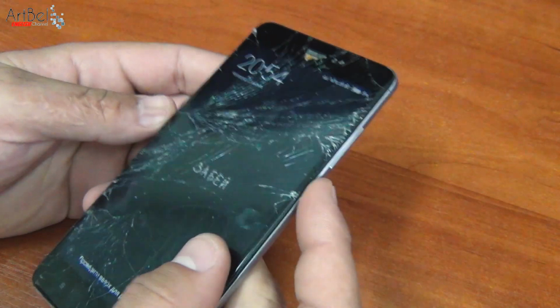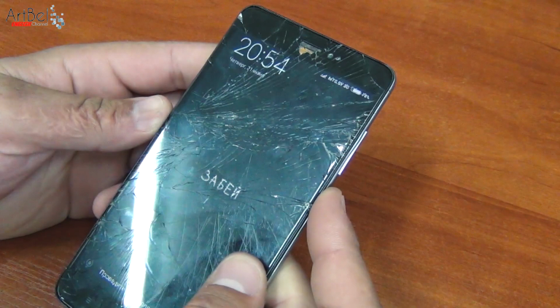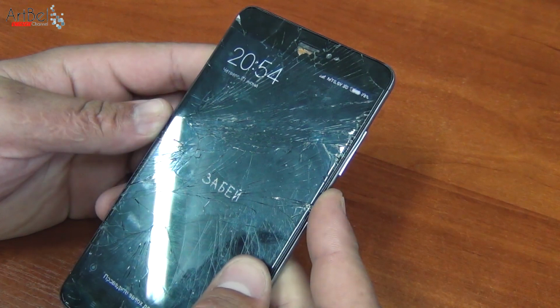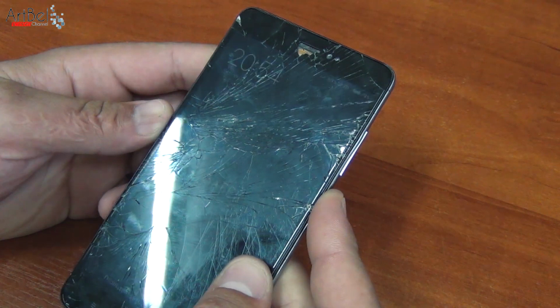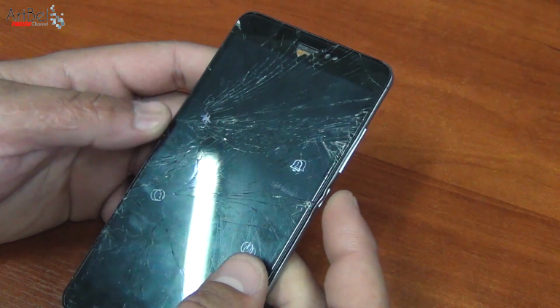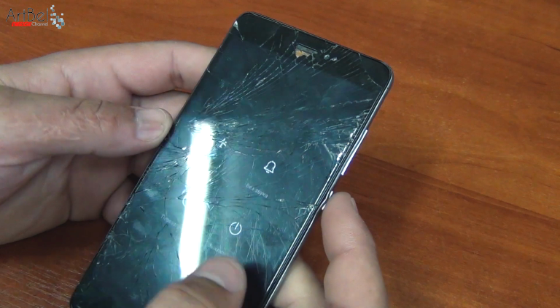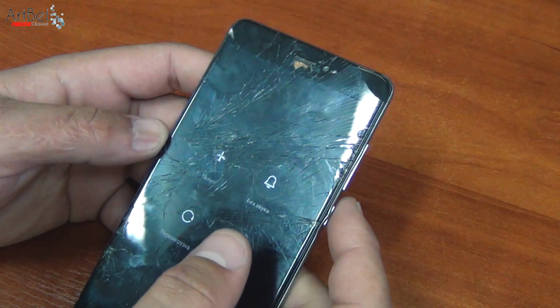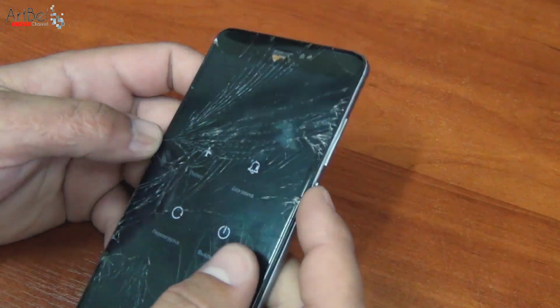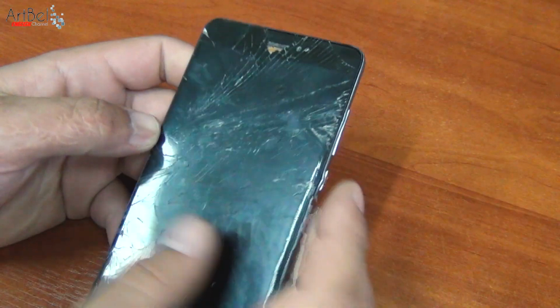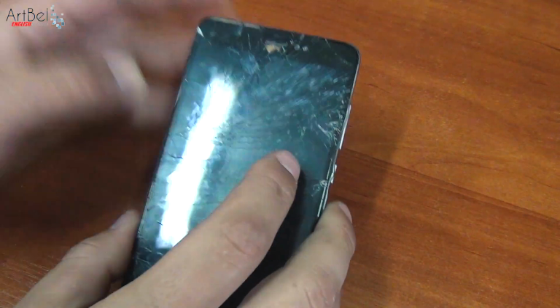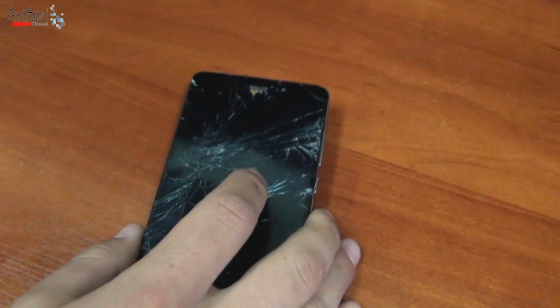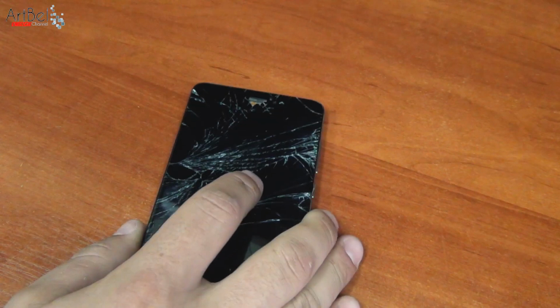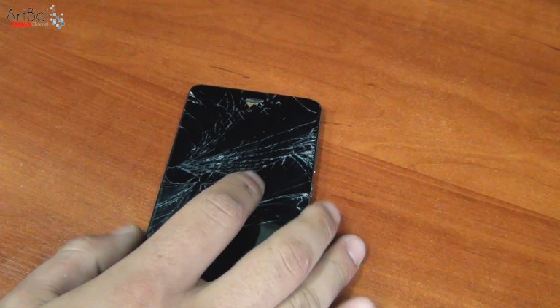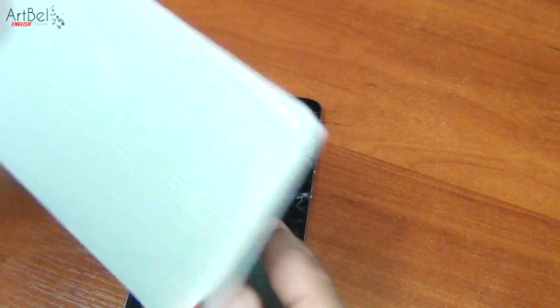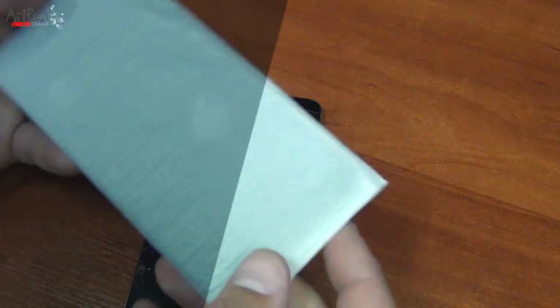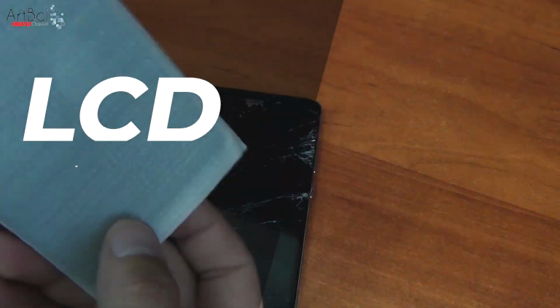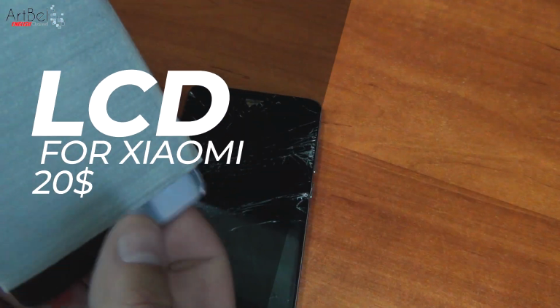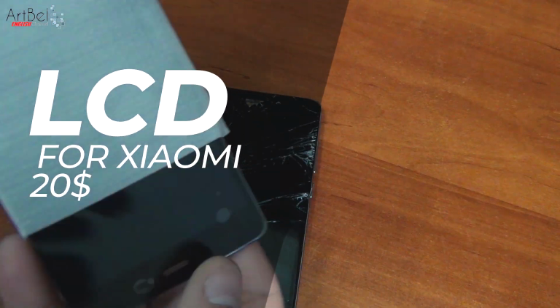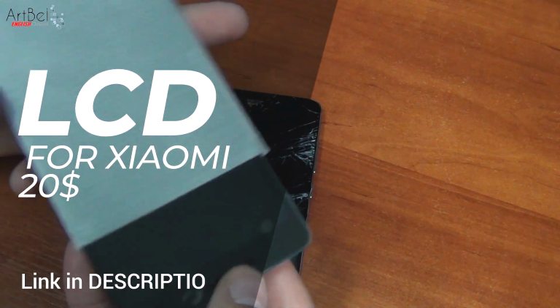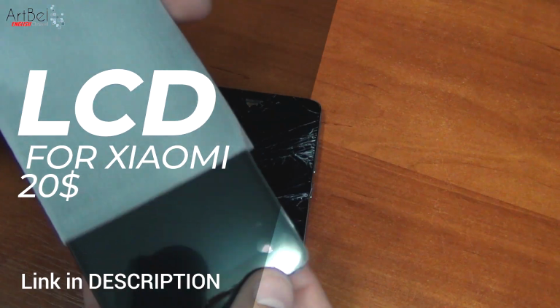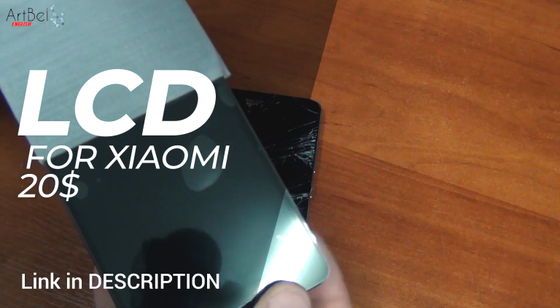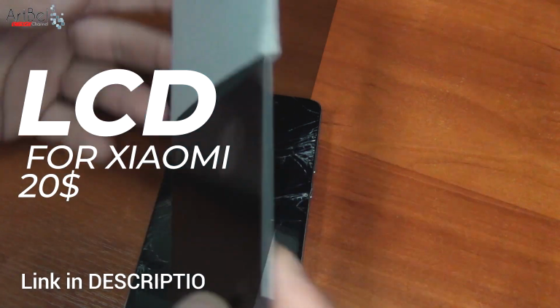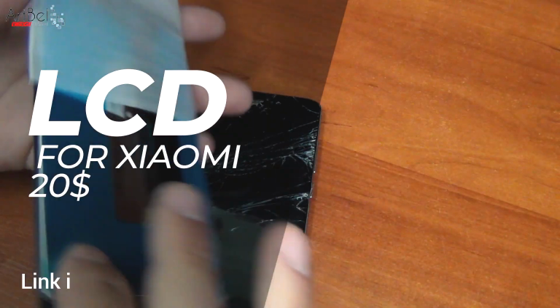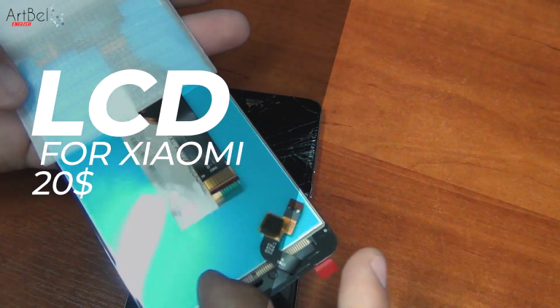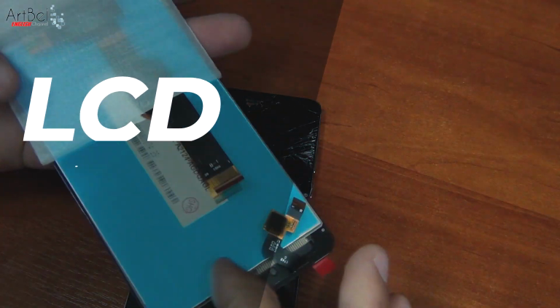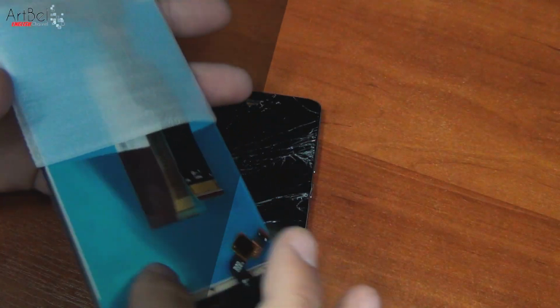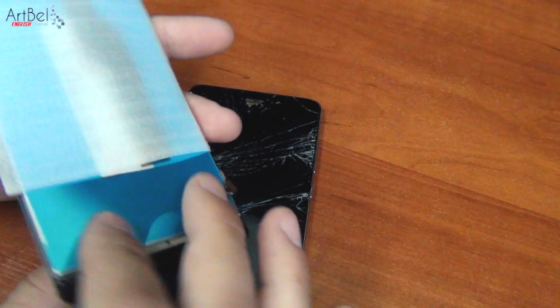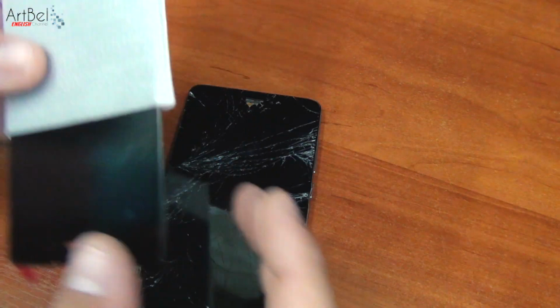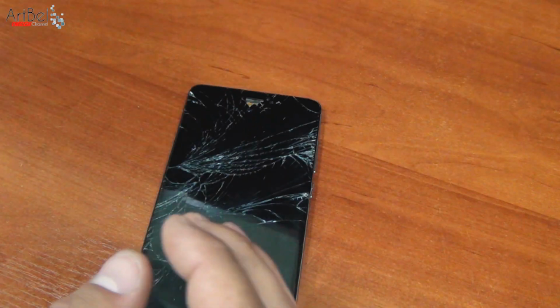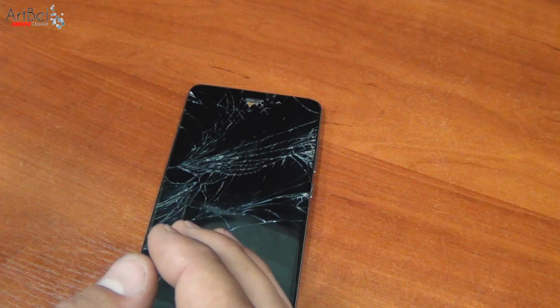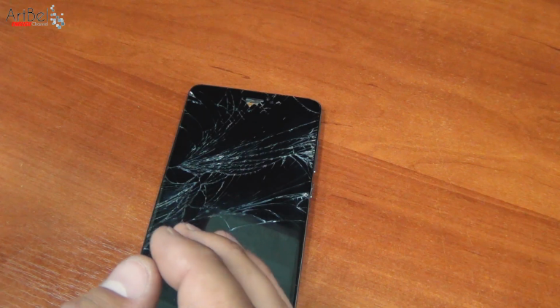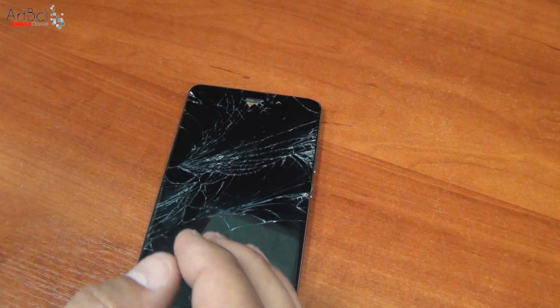Turn it off and start to disassemble. For replacement, the display to a new one — I bought it as usual on Aliexpress and I'll leave the link to it in the description.